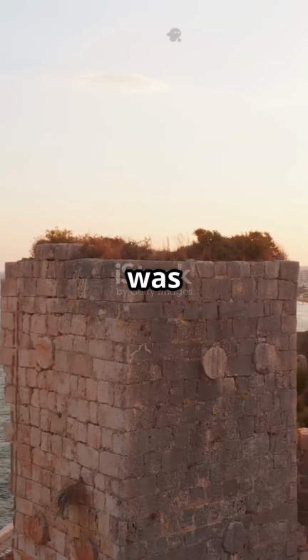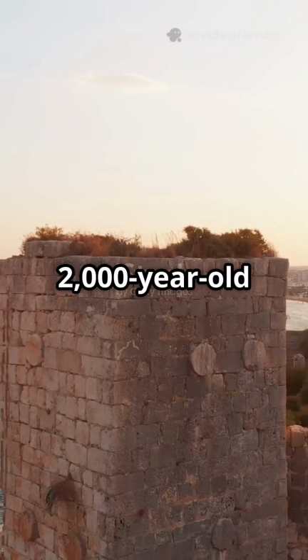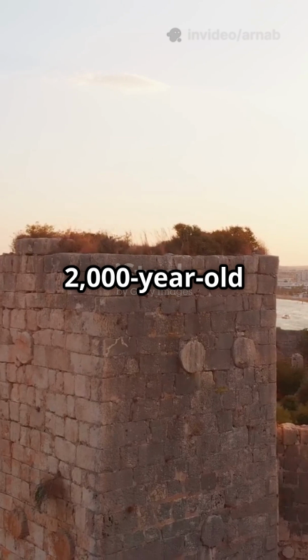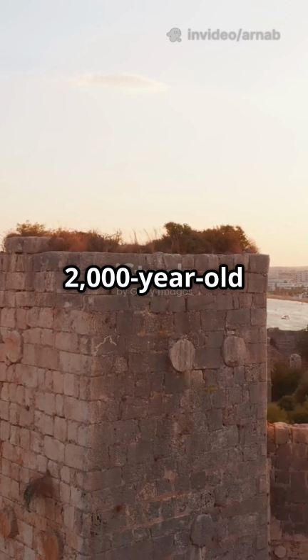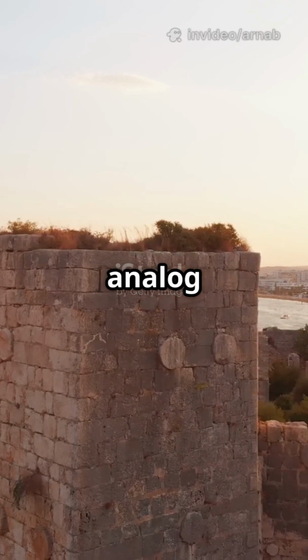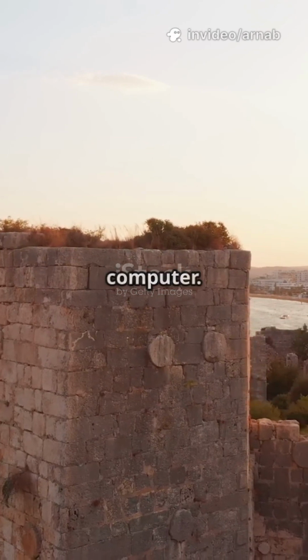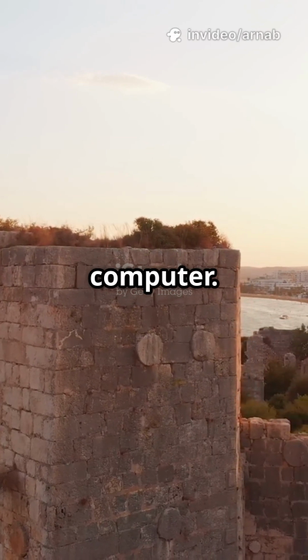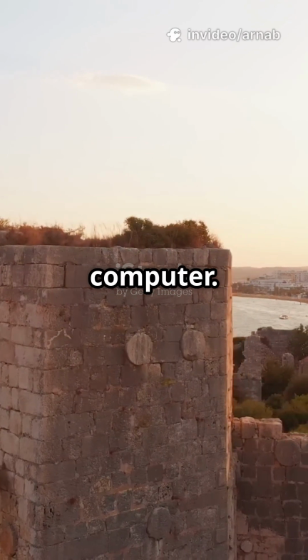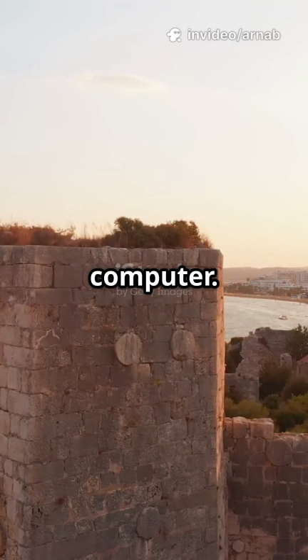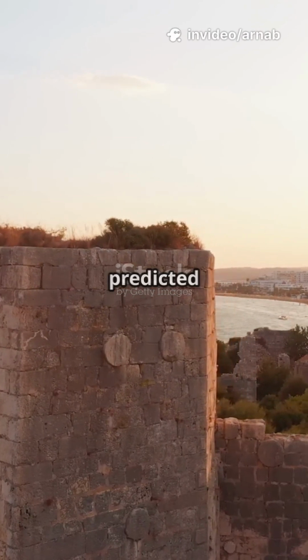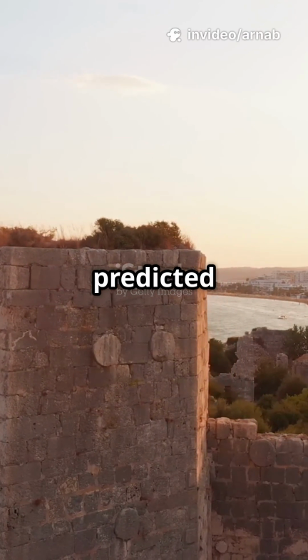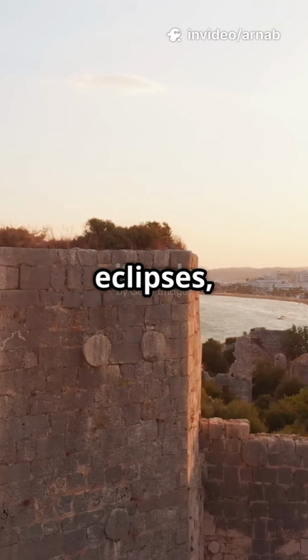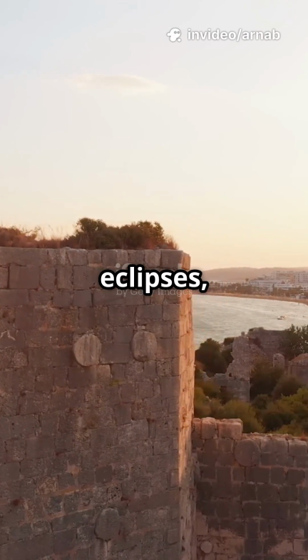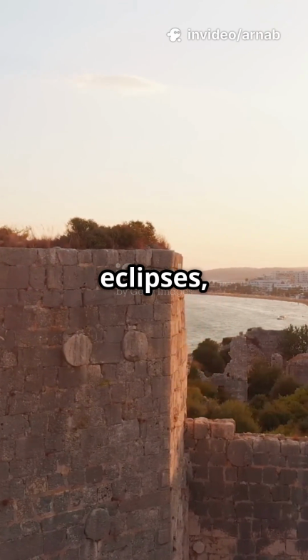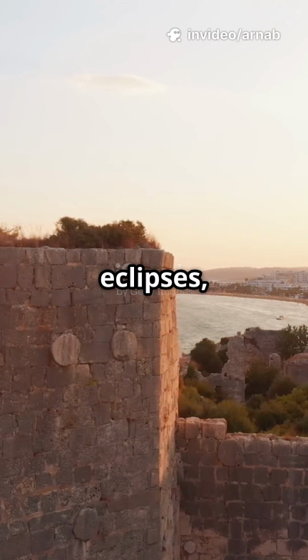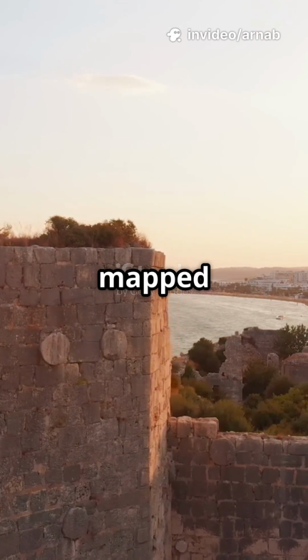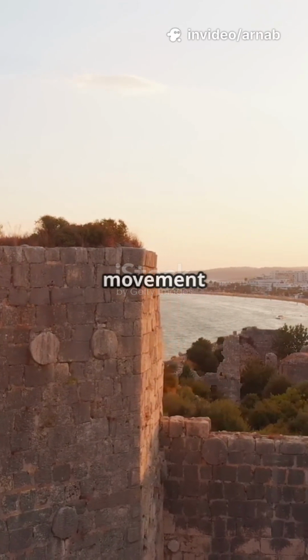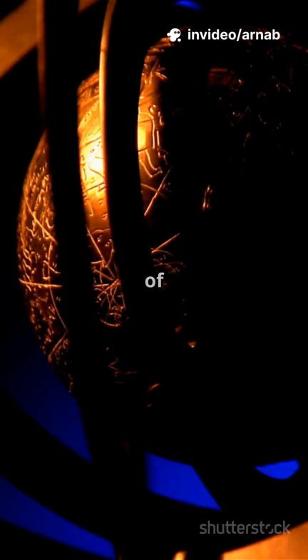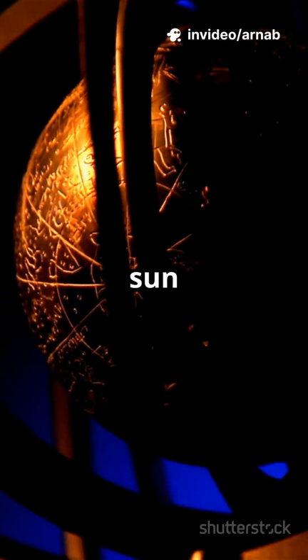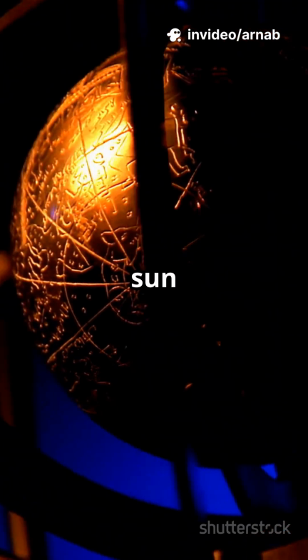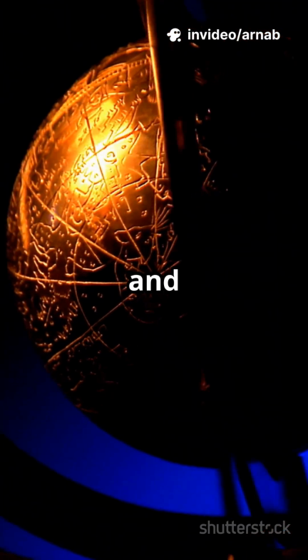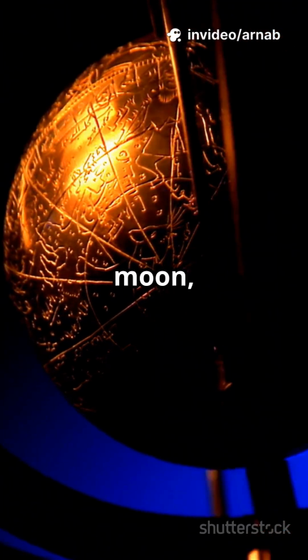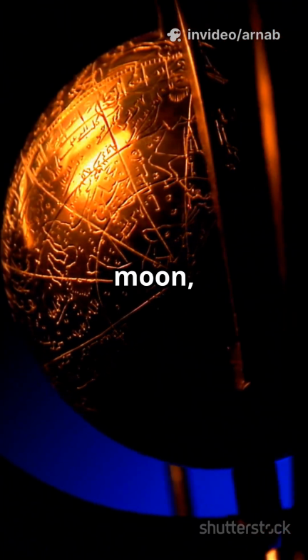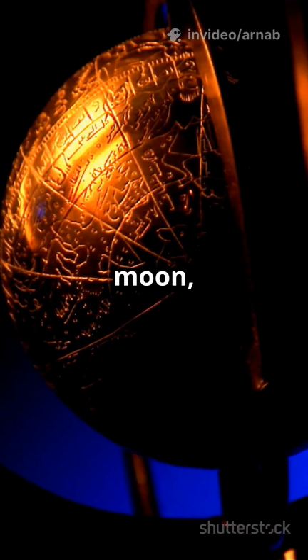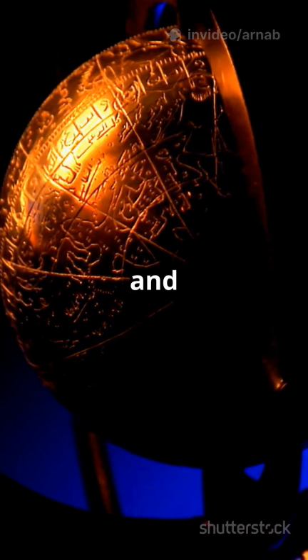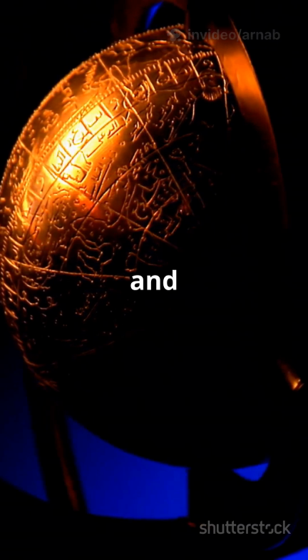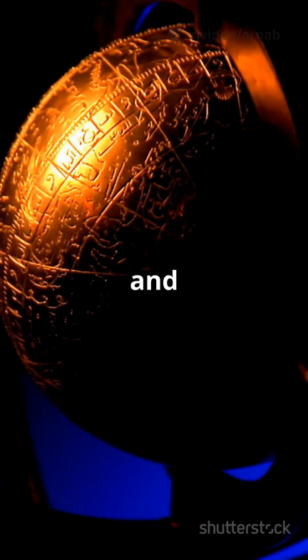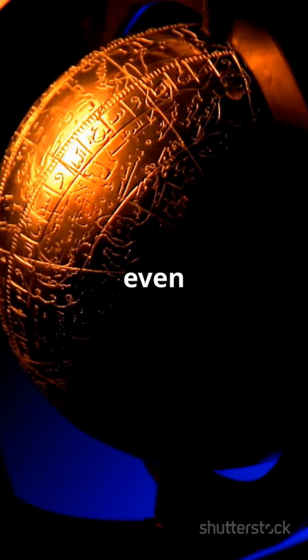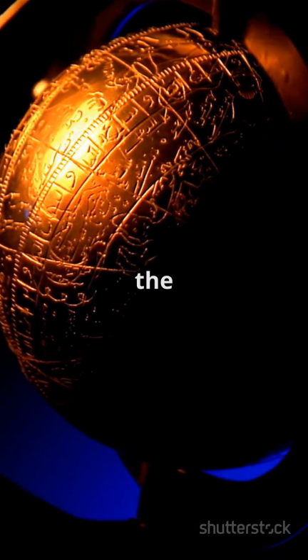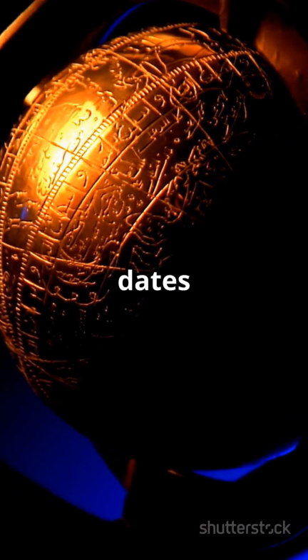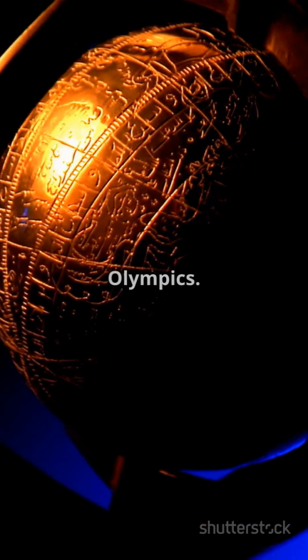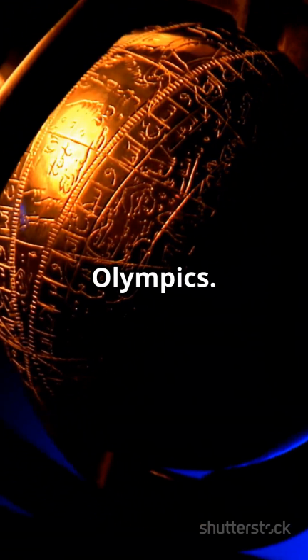Turns out, this was a 2,000-year-old analog computer. It predicted eclipses, mapped the movement of the sun and moon, and even tracked the dates for the Olympics.